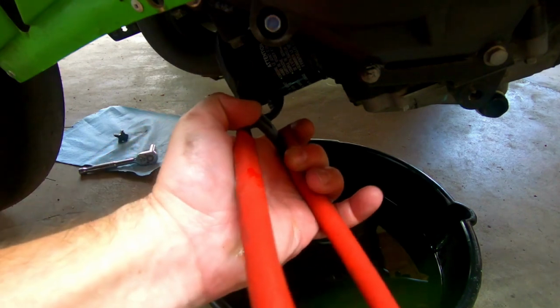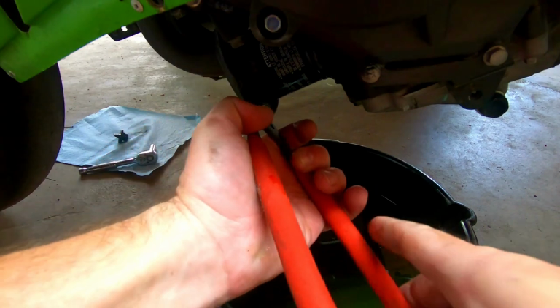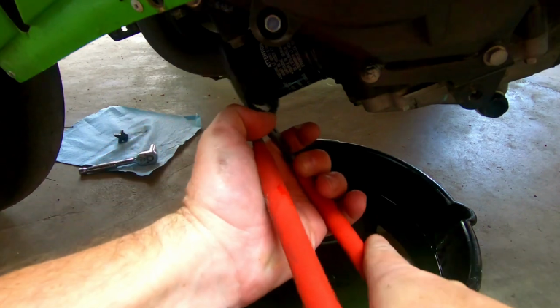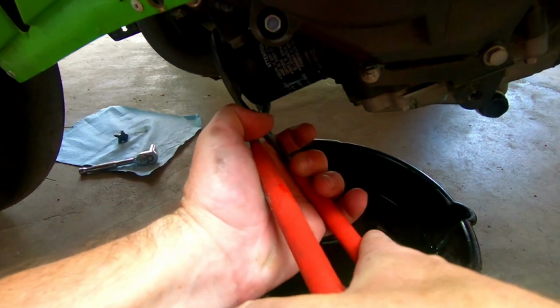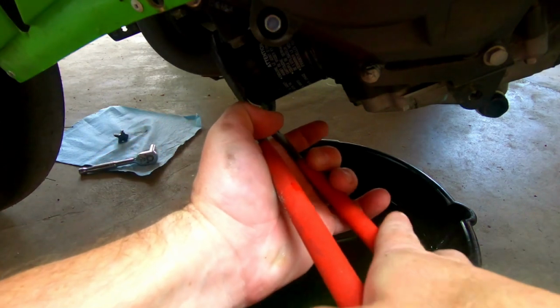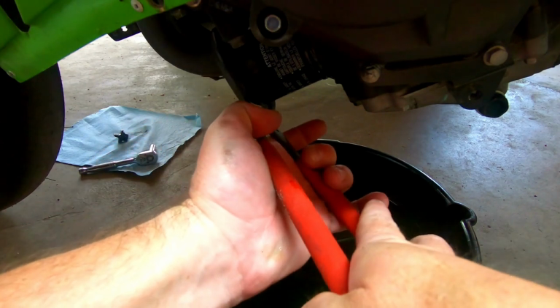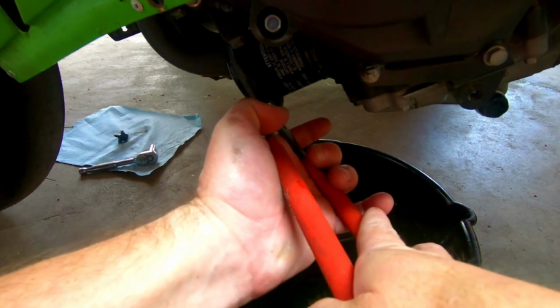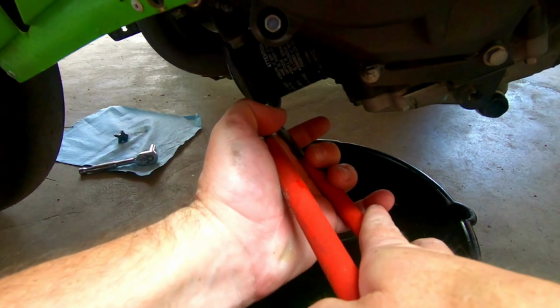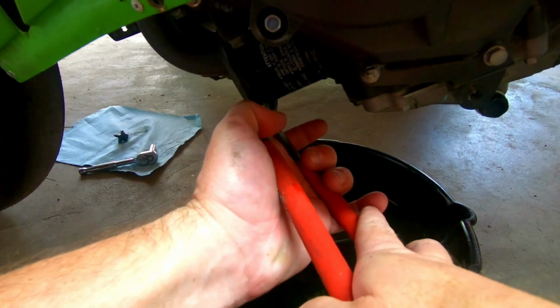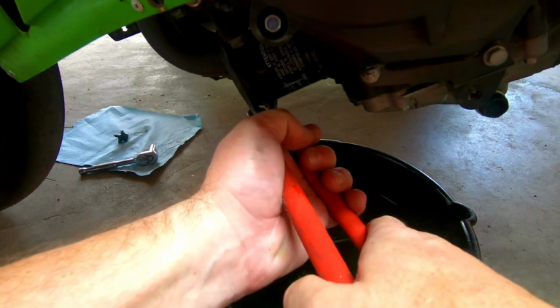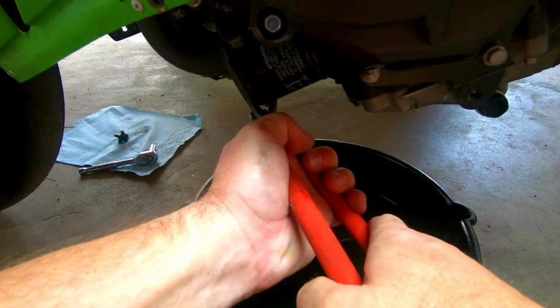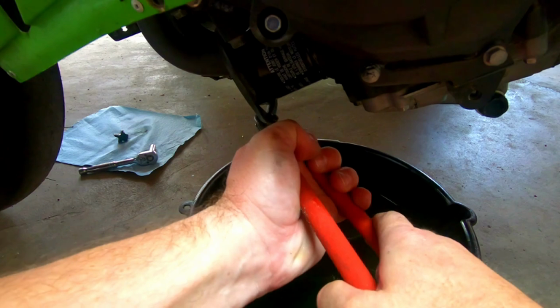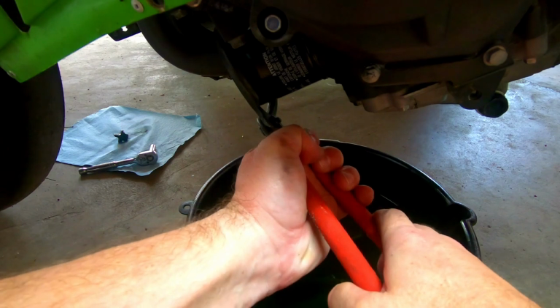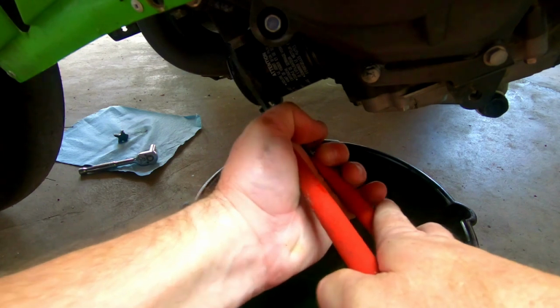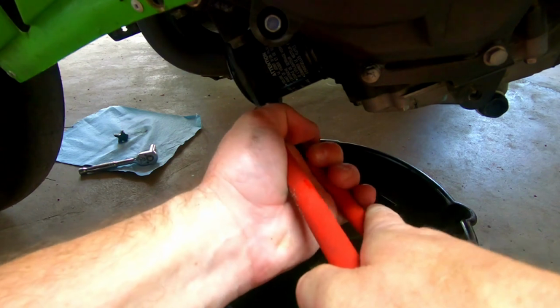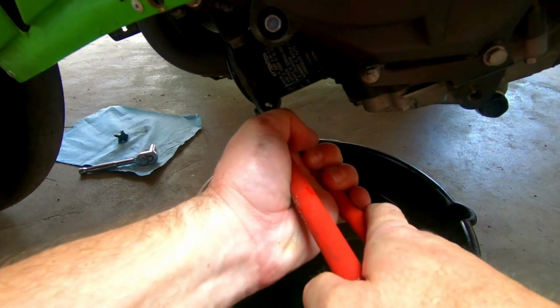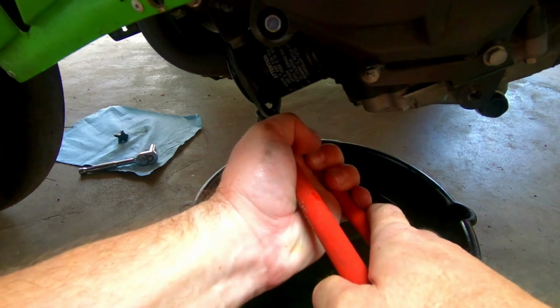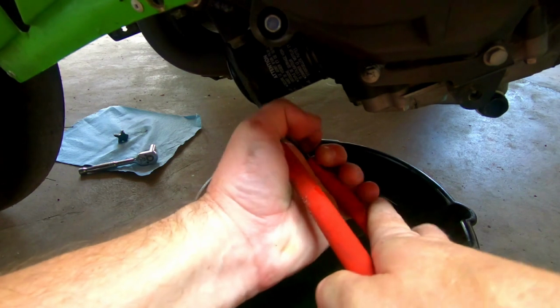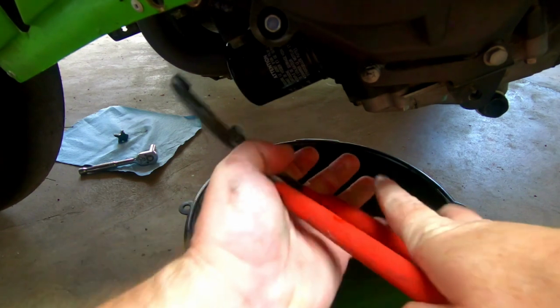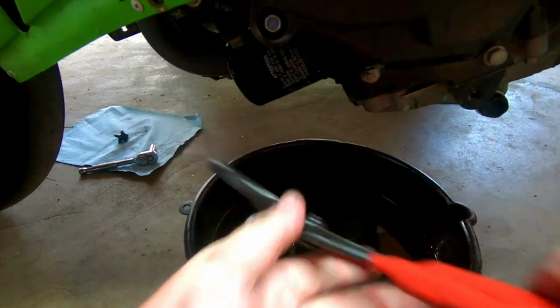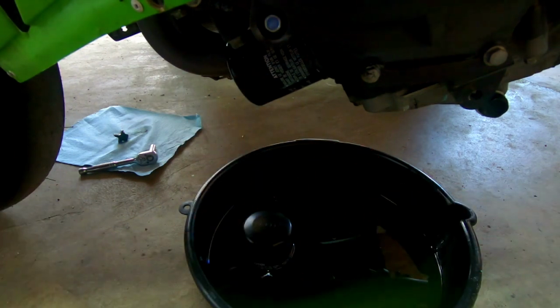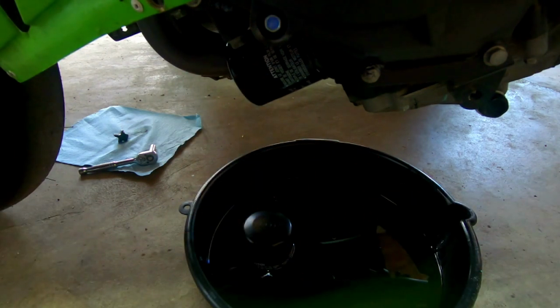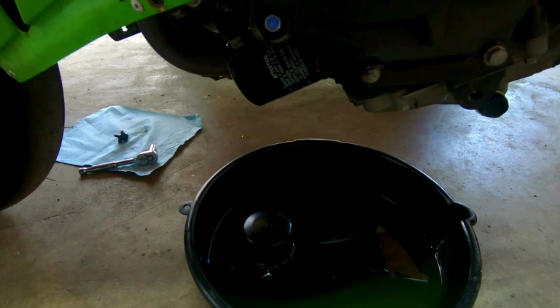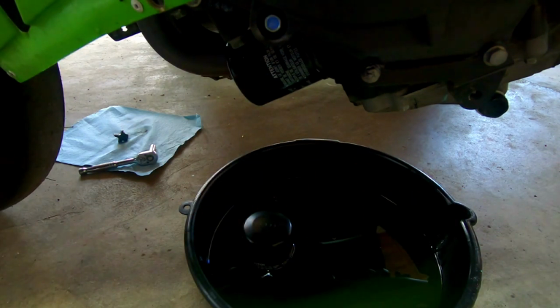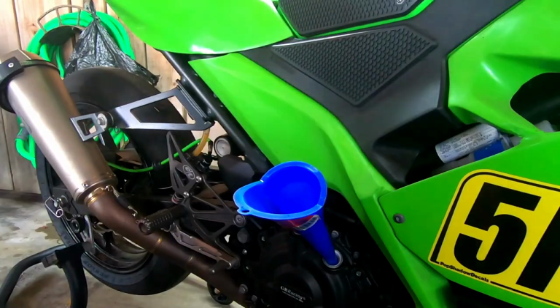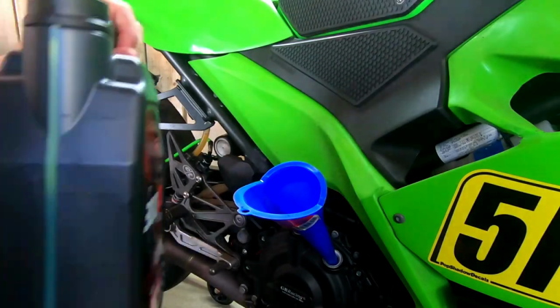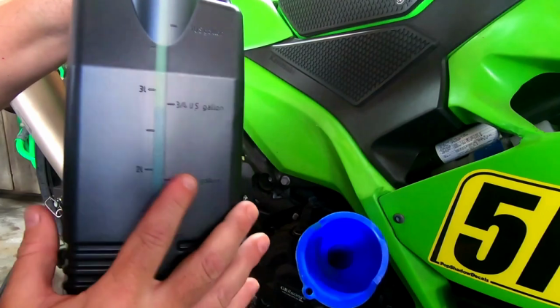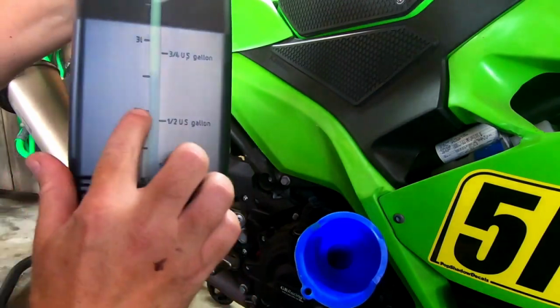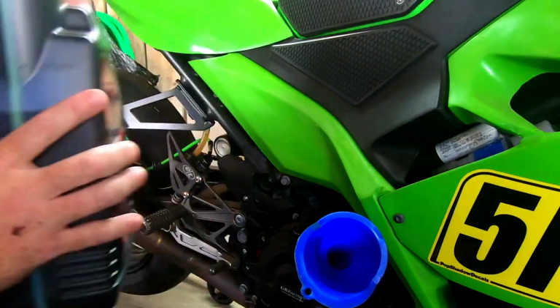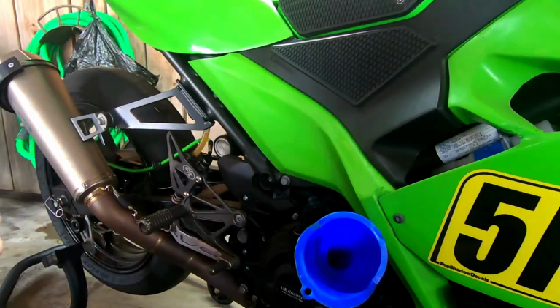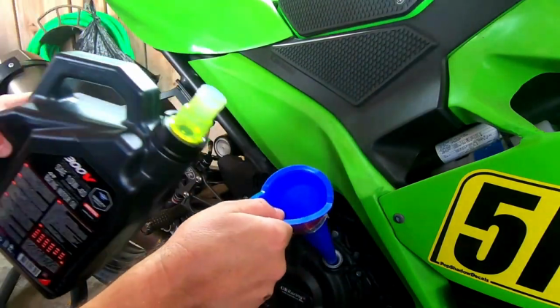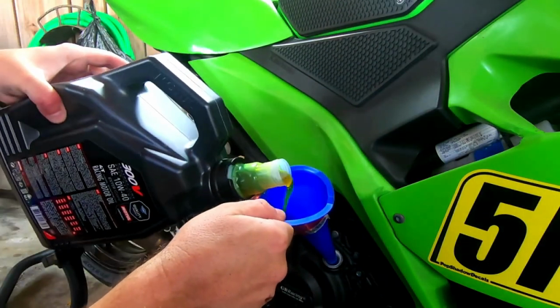There may be some strong people that can do it by hand, but I find this method works great. I've done about 15 oil changes on this particular bike and I've never had a leak.